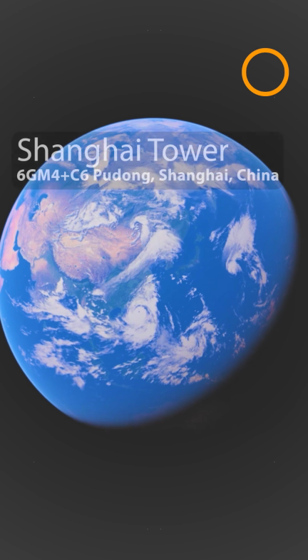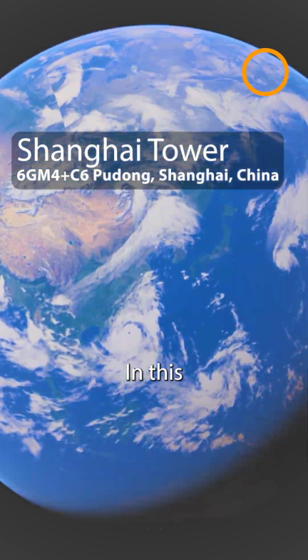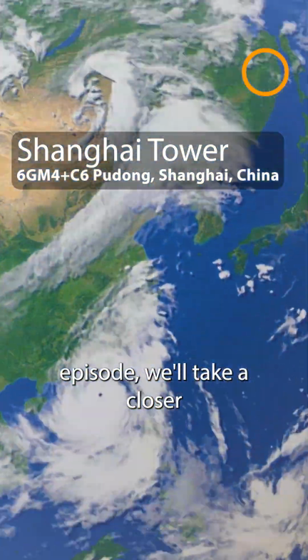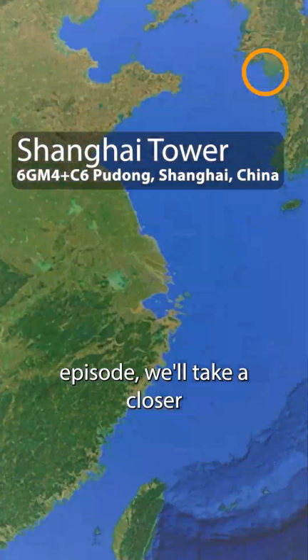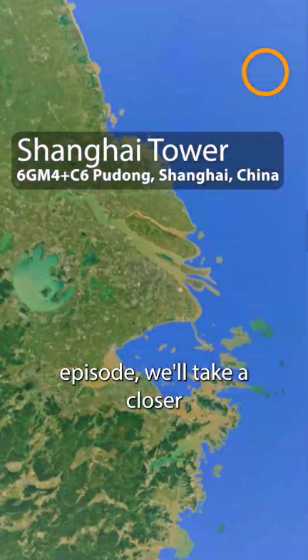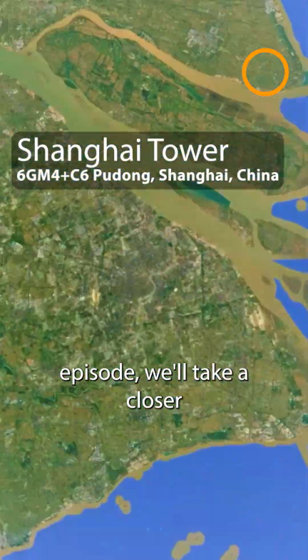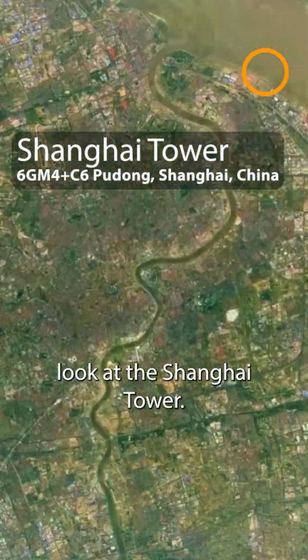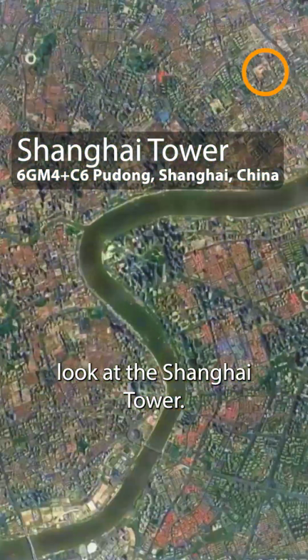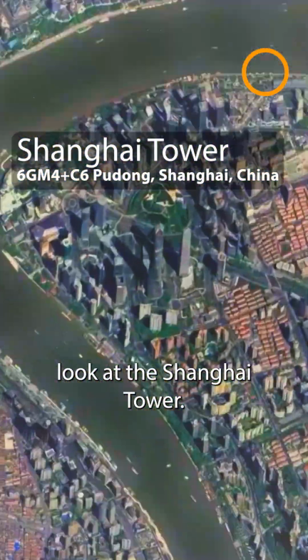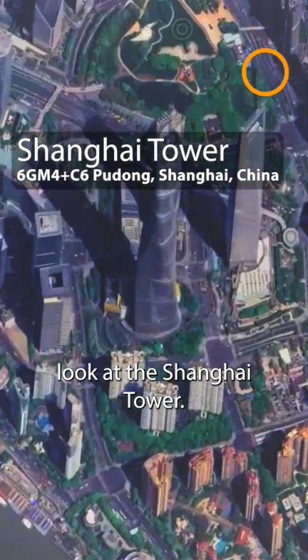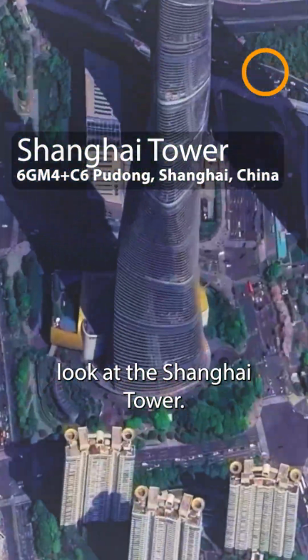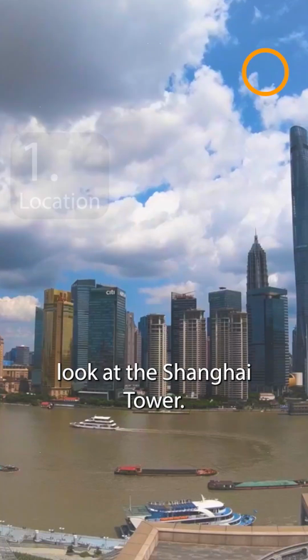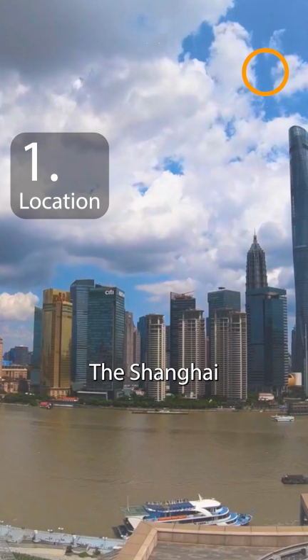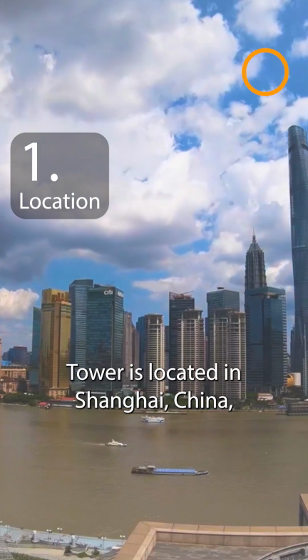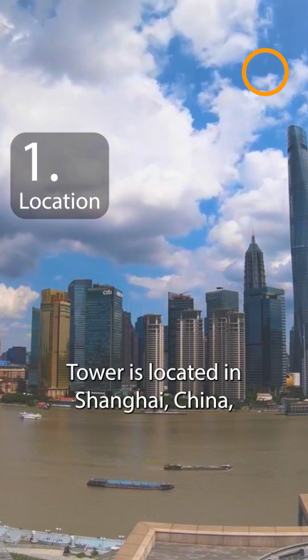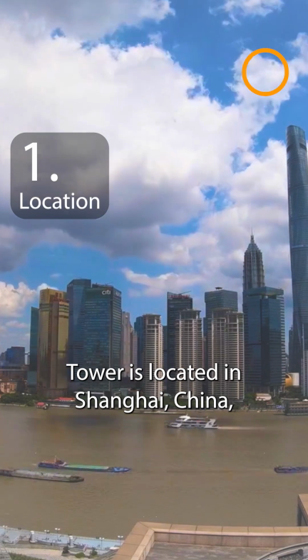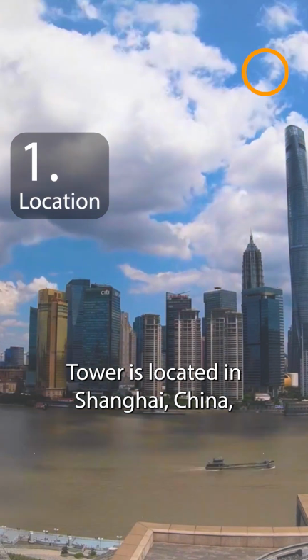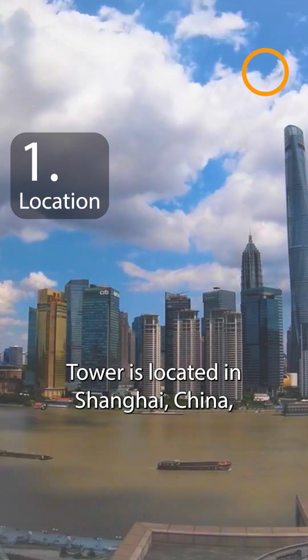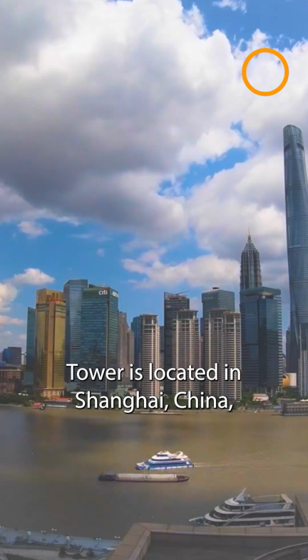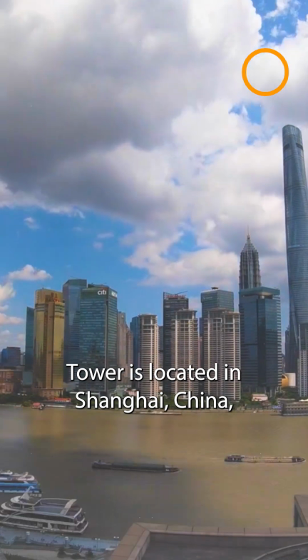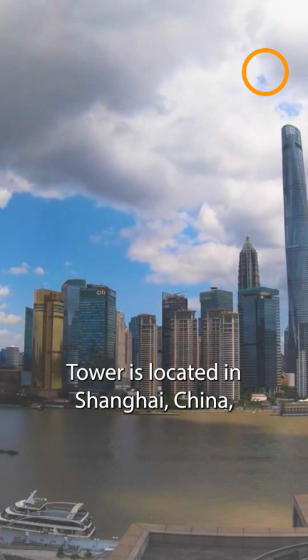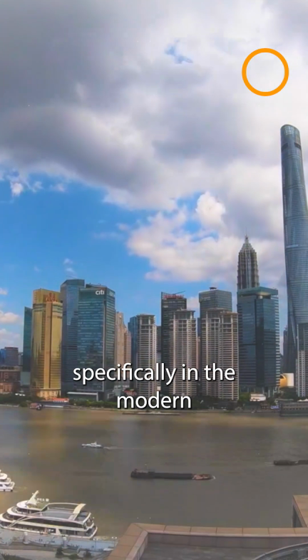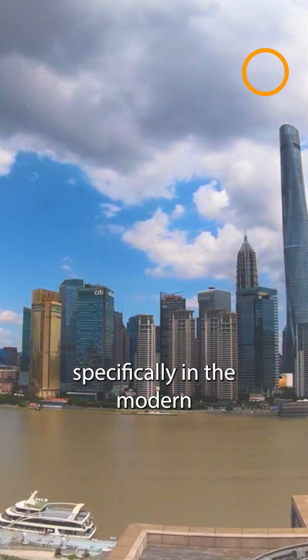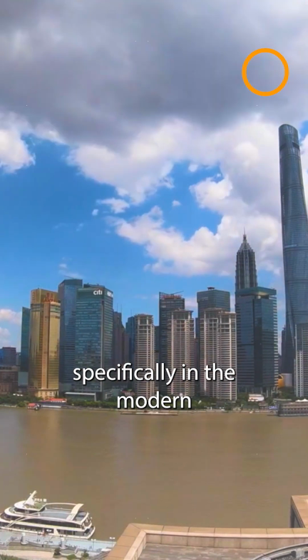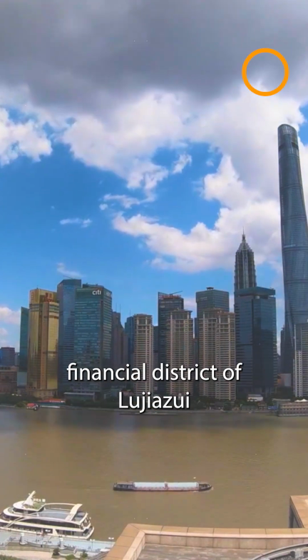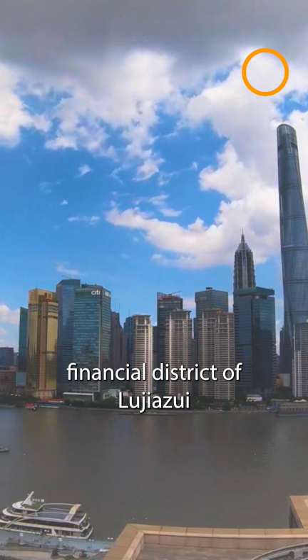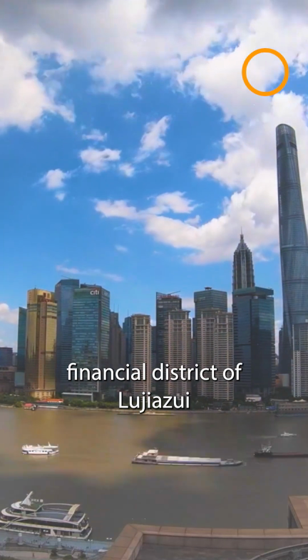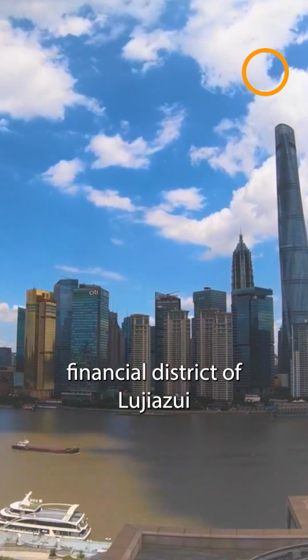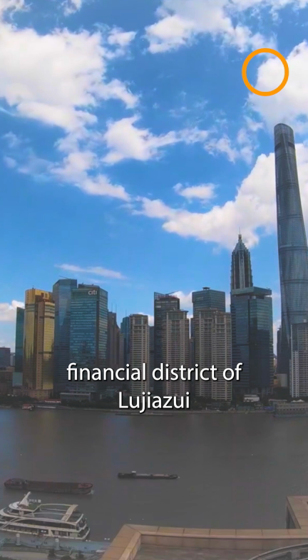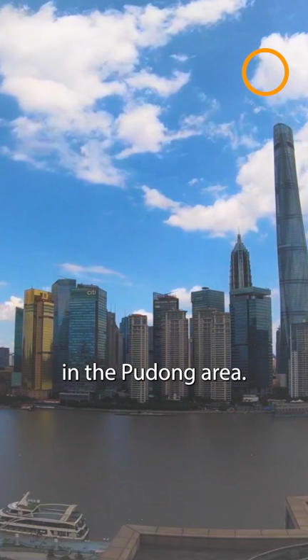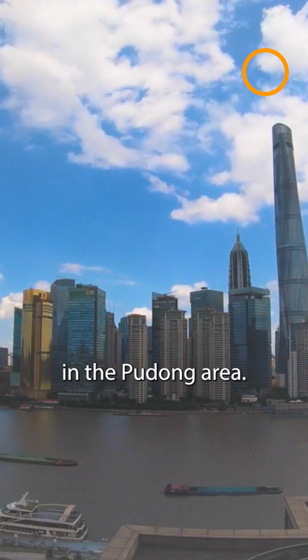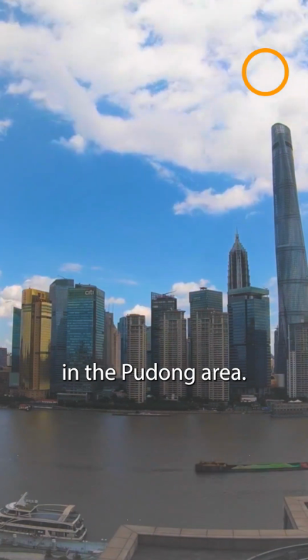In this episode, we'll take a closer look at the Shanghai Tower. The Shanghai Tower is located in Shanghai, China, specifically in the modern financial district of Lujiazui in the Pudong area.